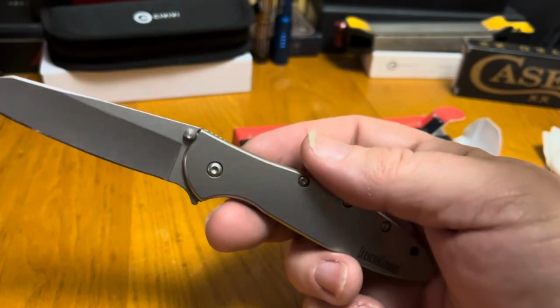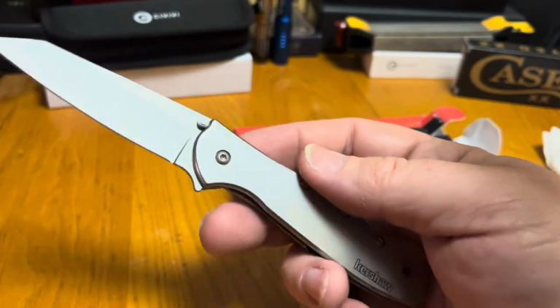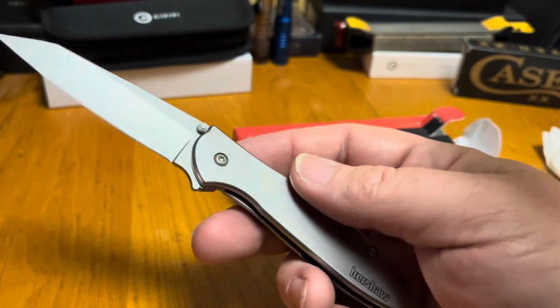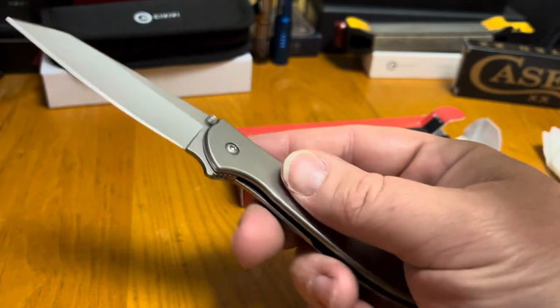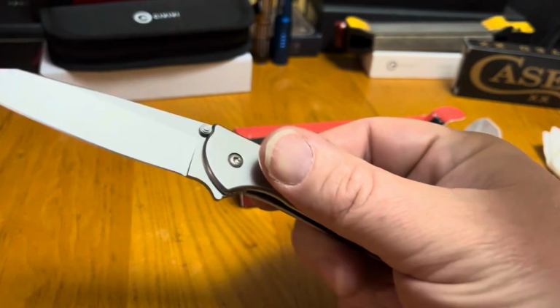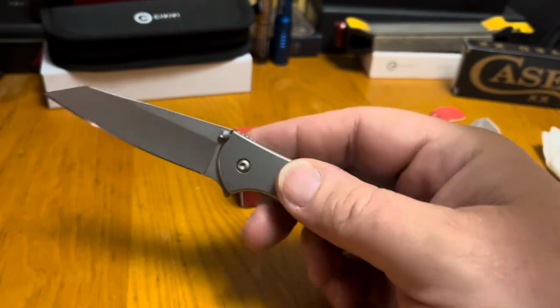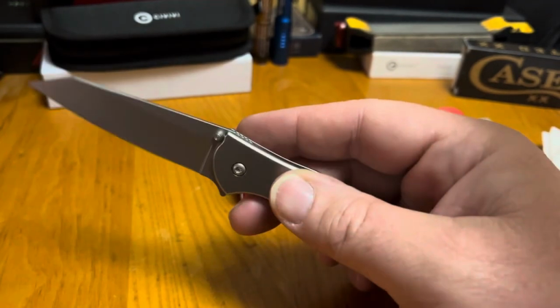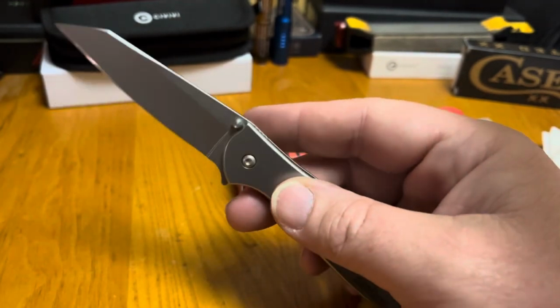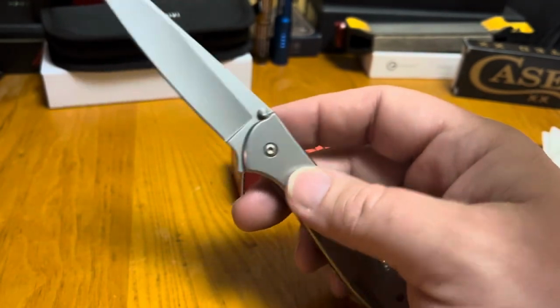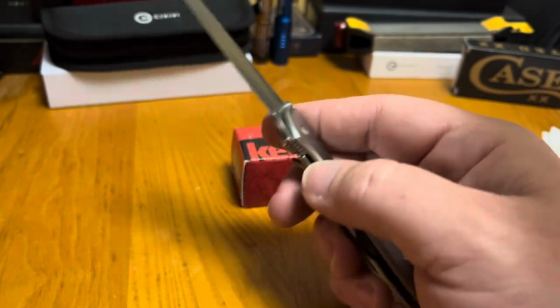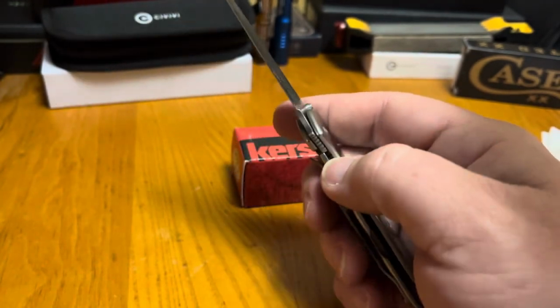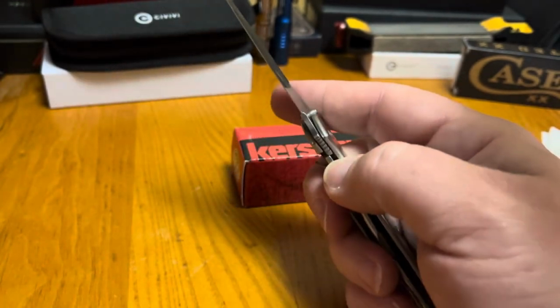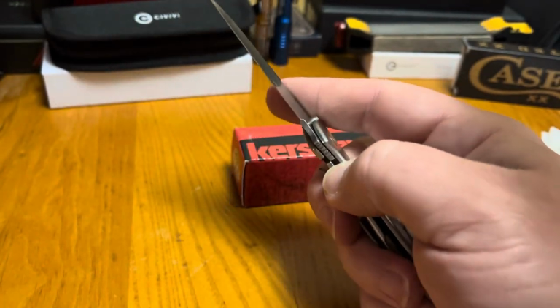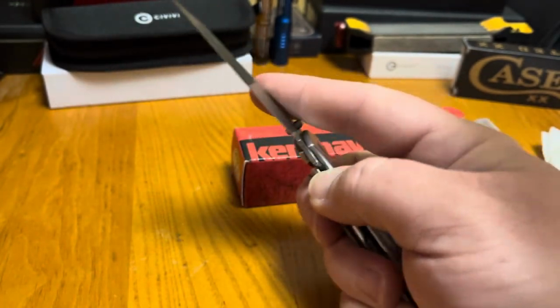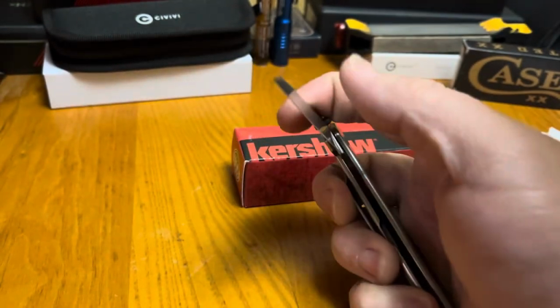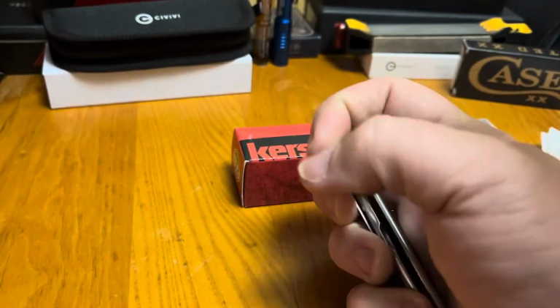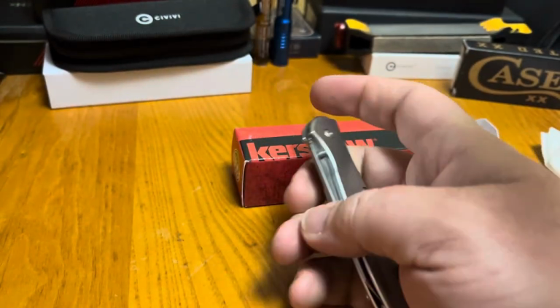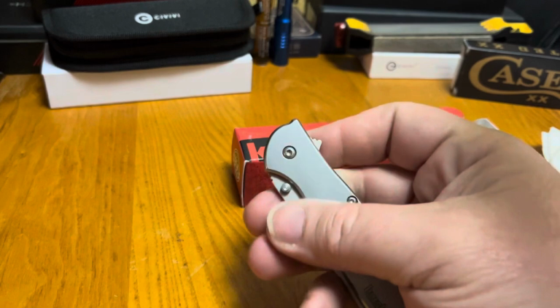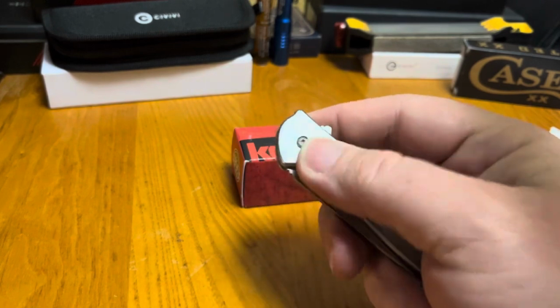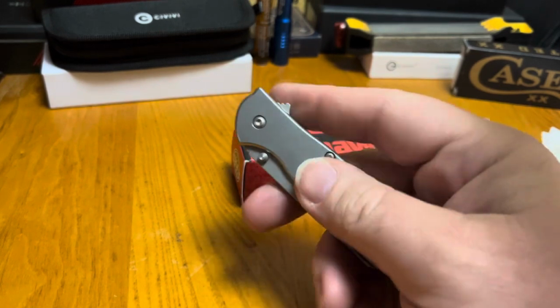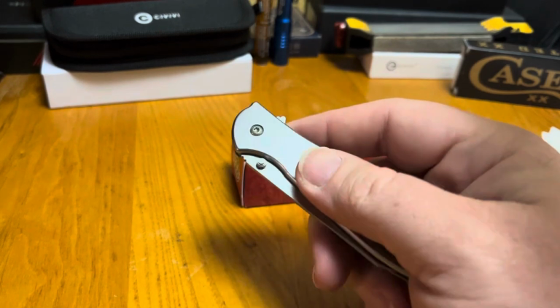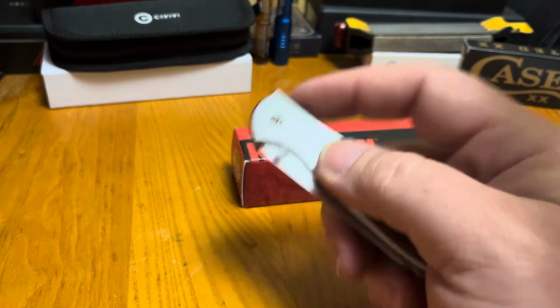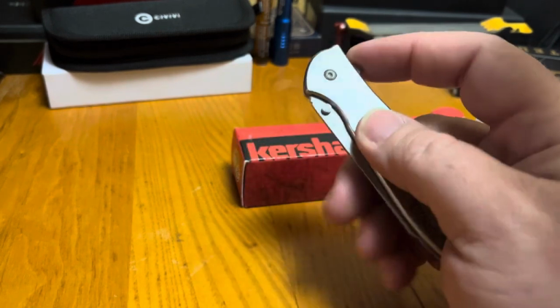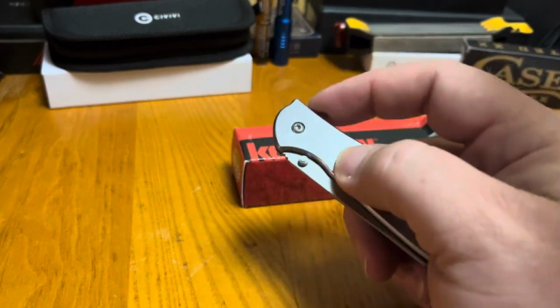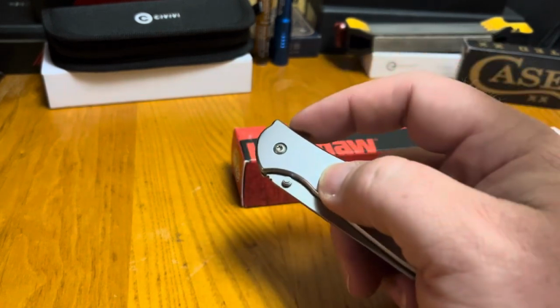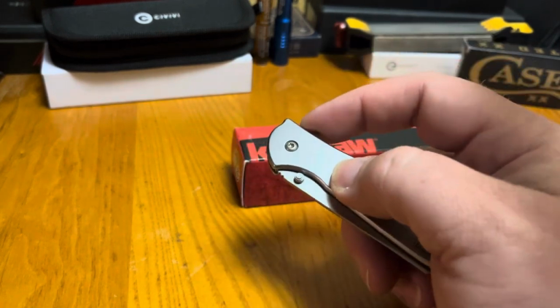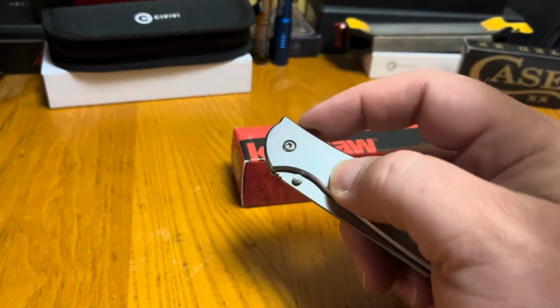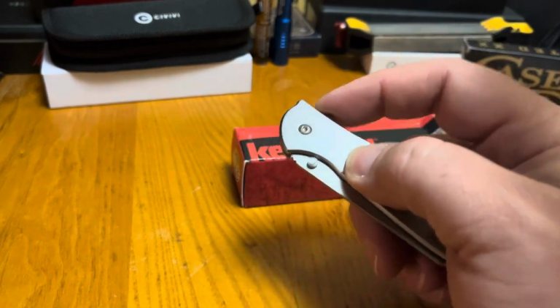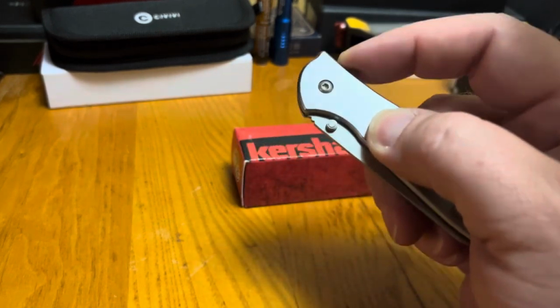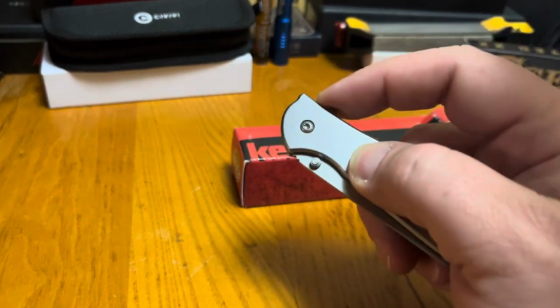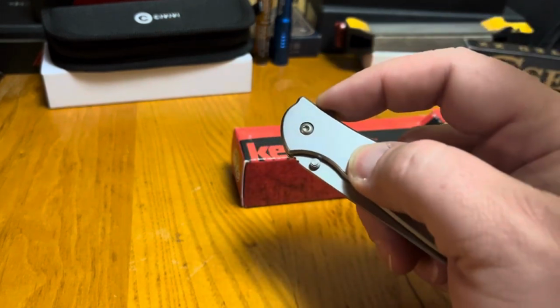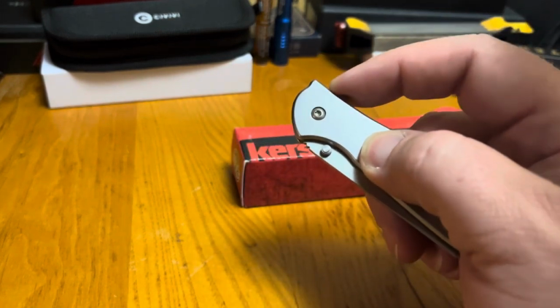It always fit good in my hand and worked great. With the stainless steel construction, it's not going to rust in your pocket on a hot day.